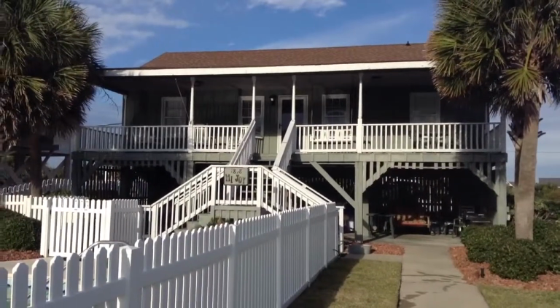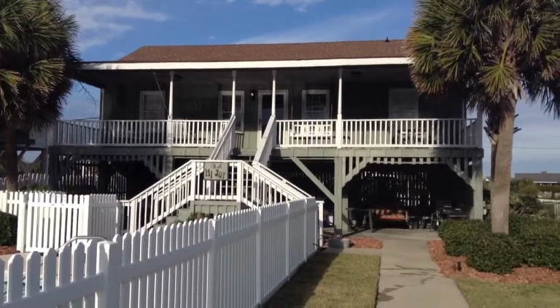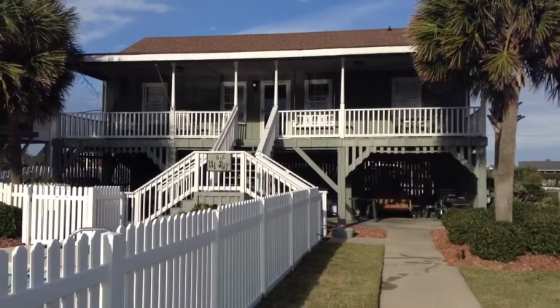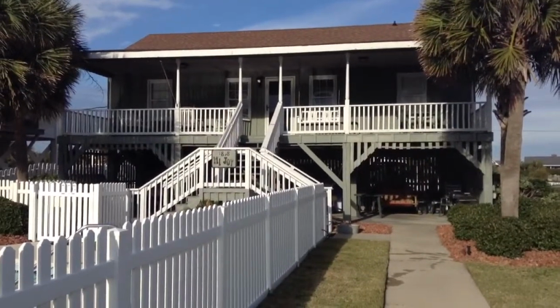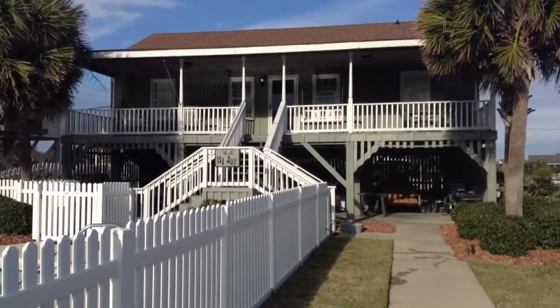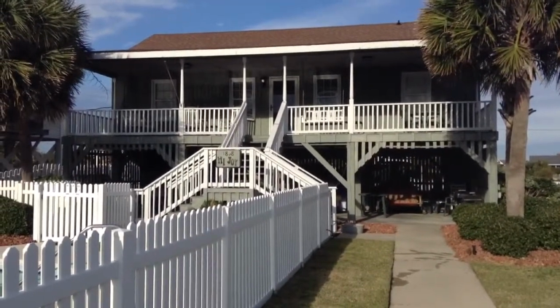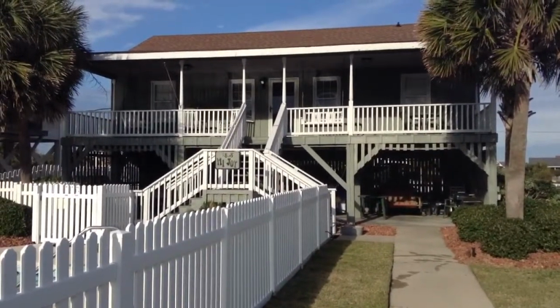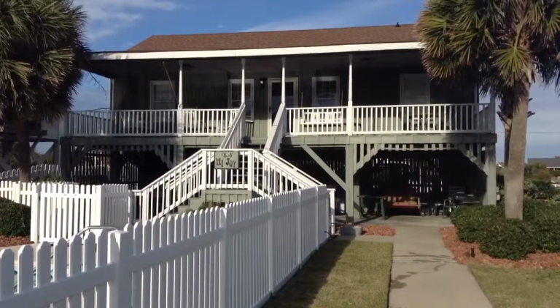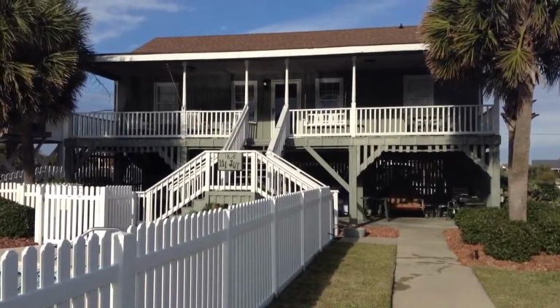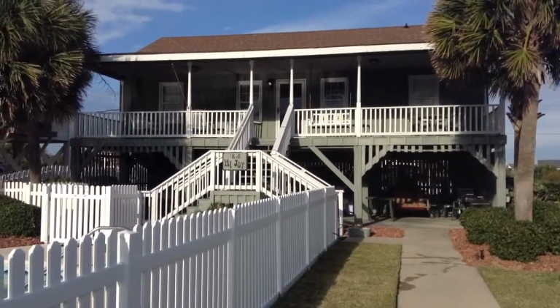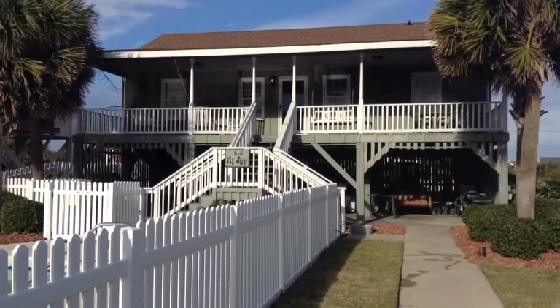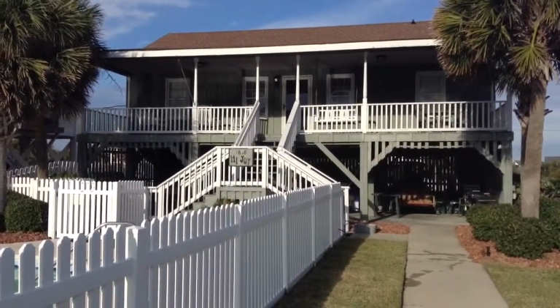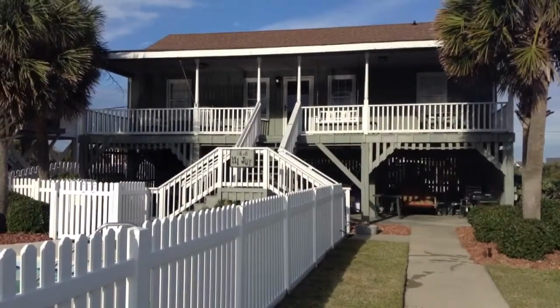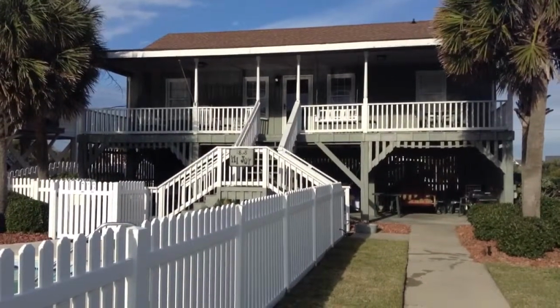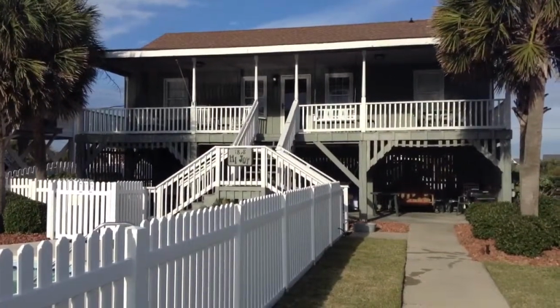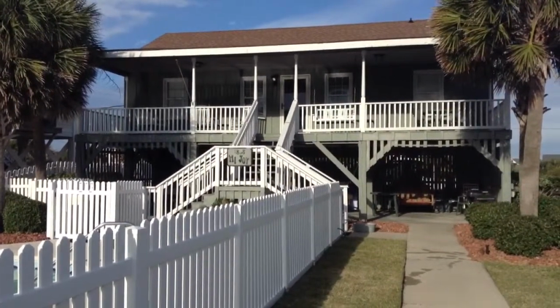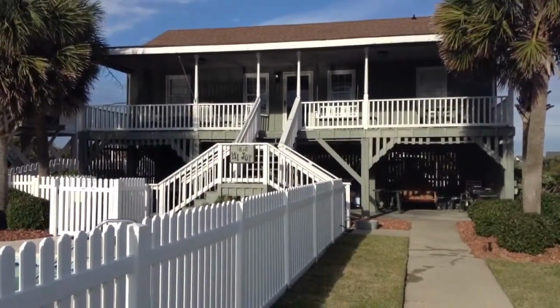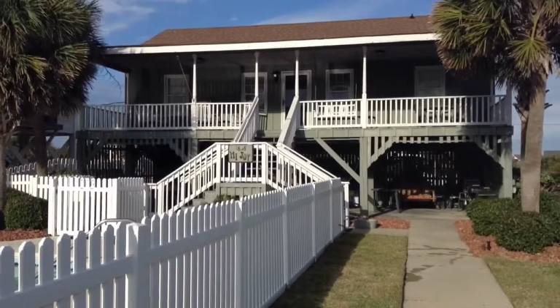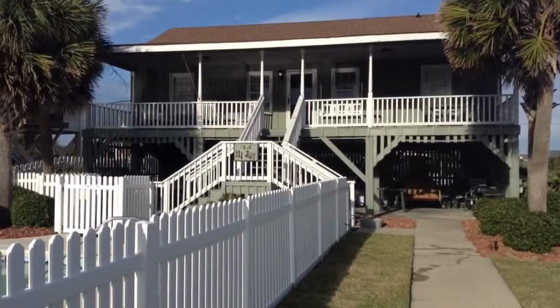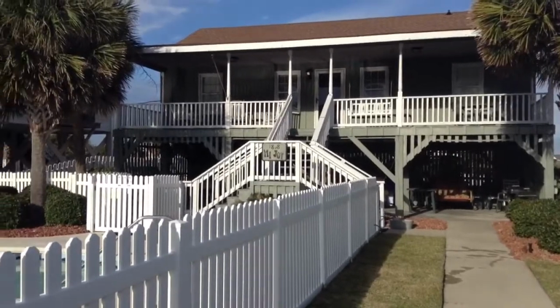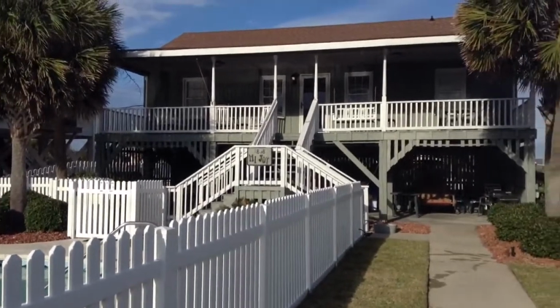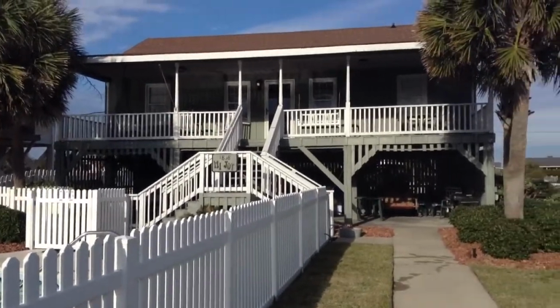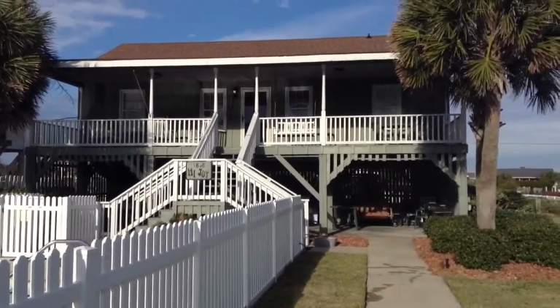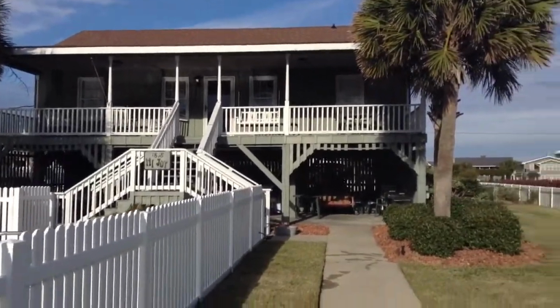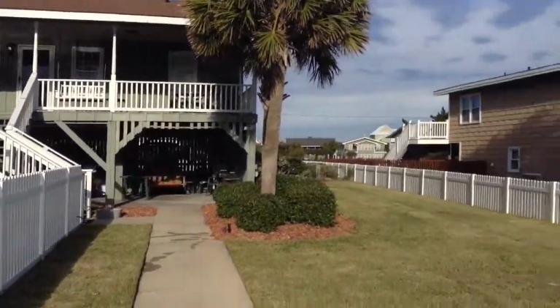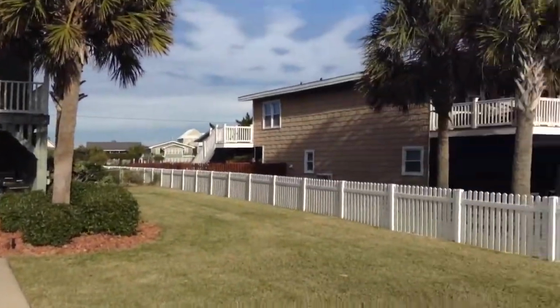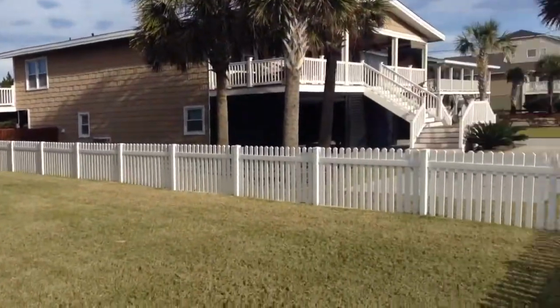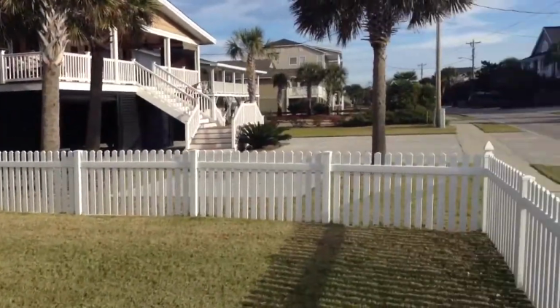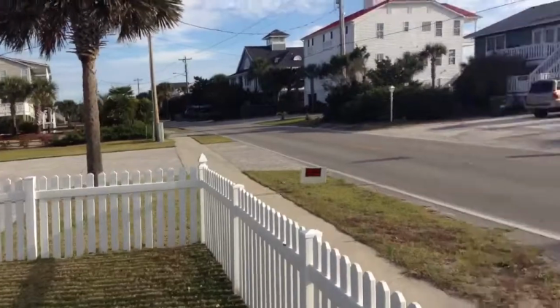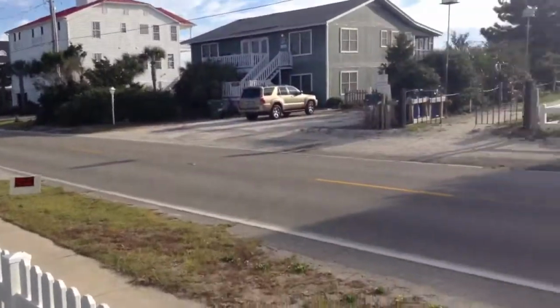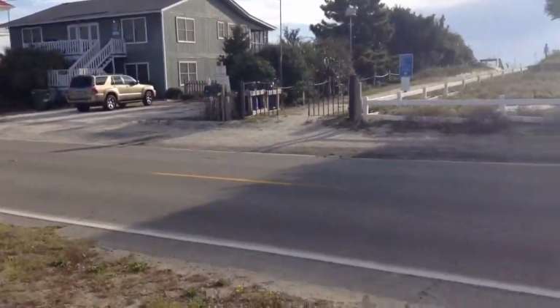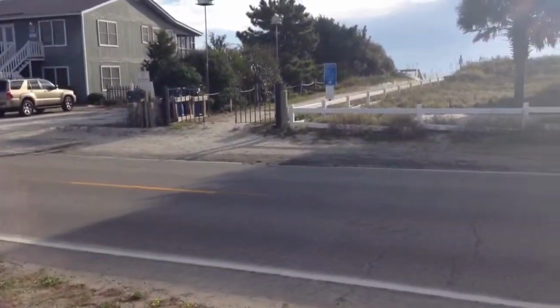Alright guys, this is 1898 South Waccamaw, Garden City. I'm just going to show you that it's all about location. We are getting ready to step out of my property toward the ocean and show you how close it really is.